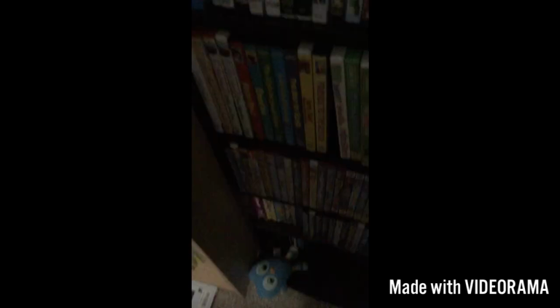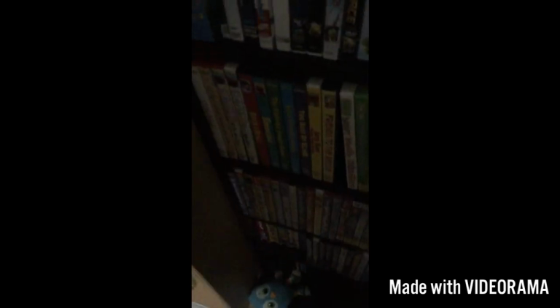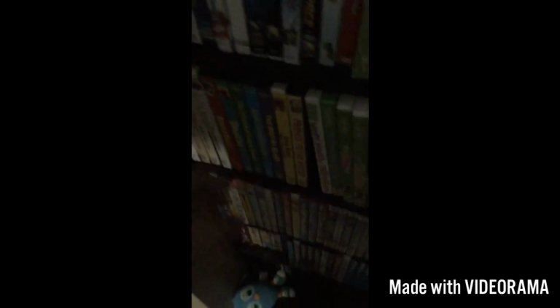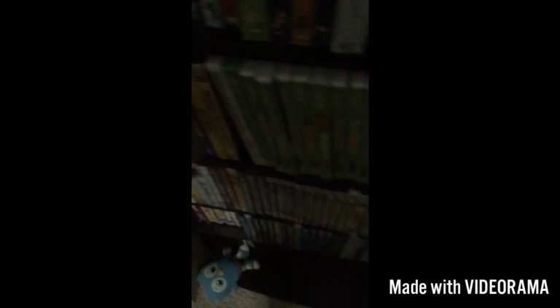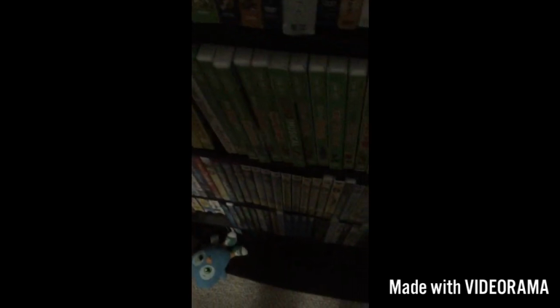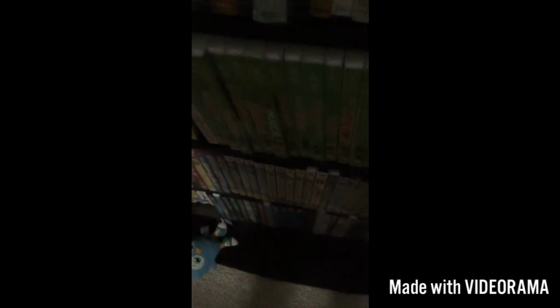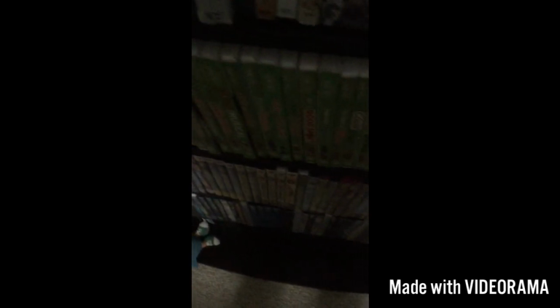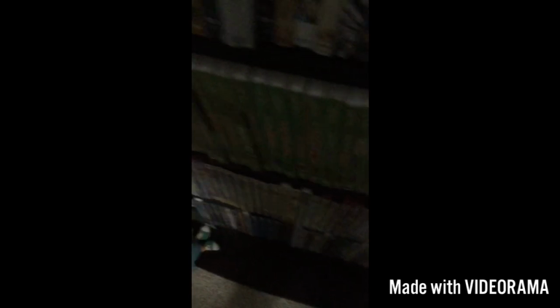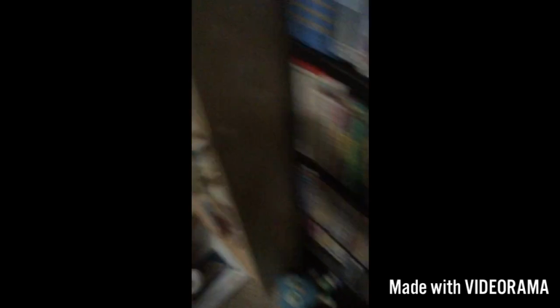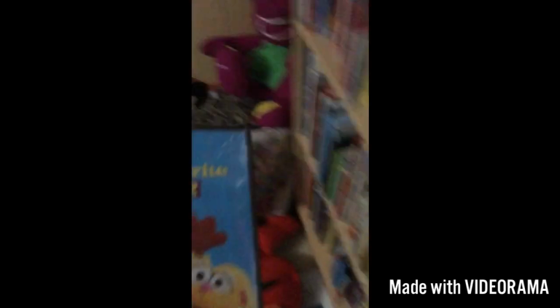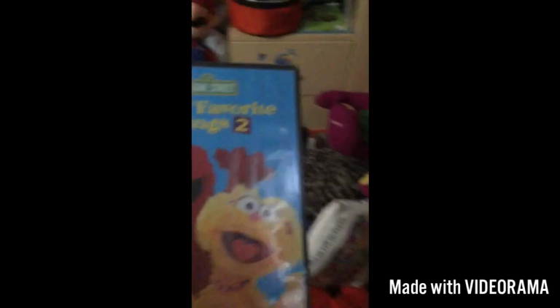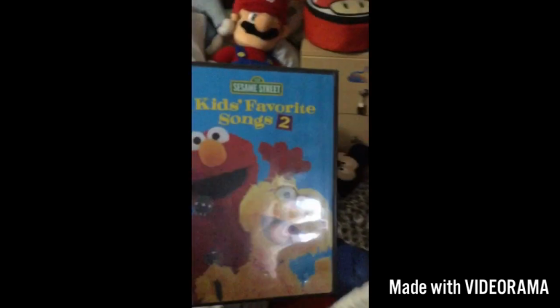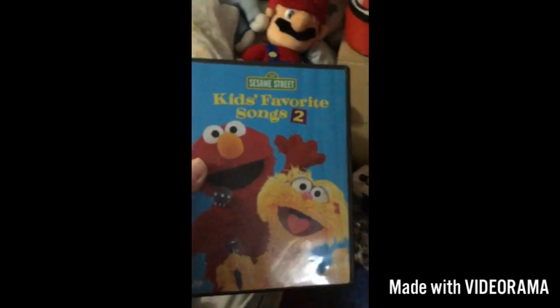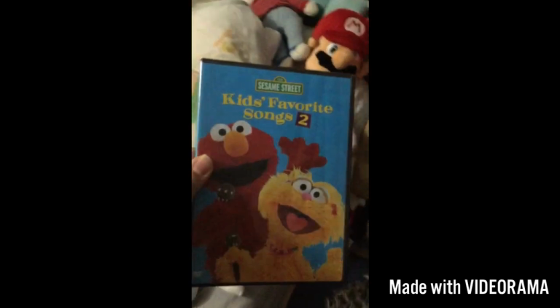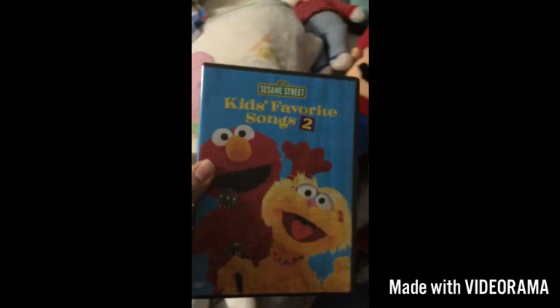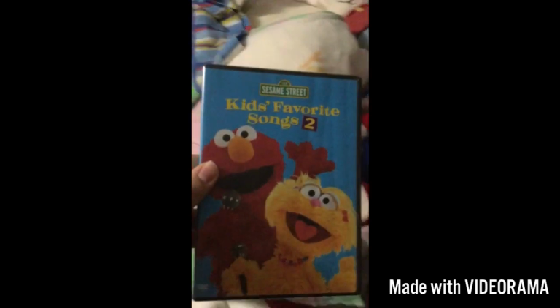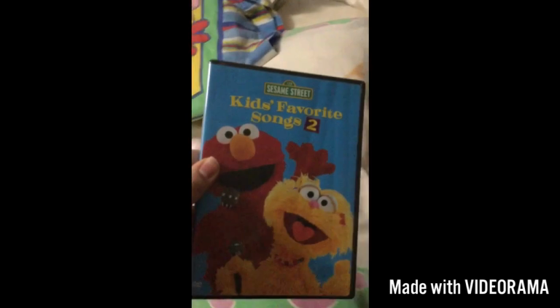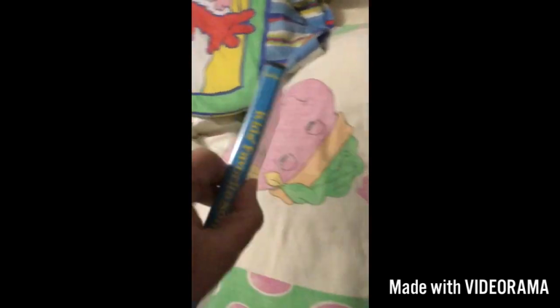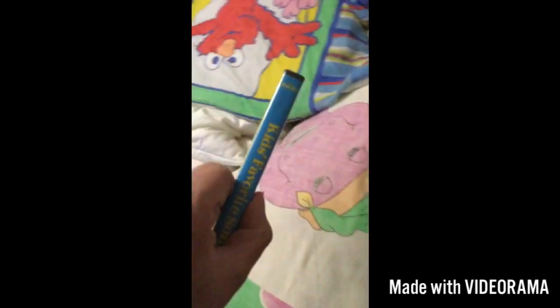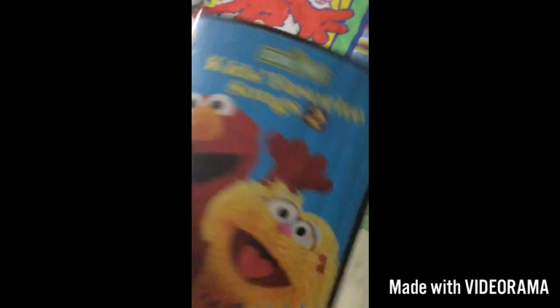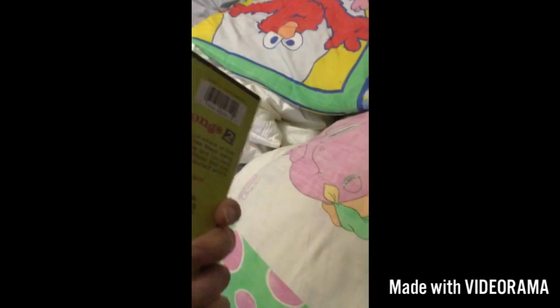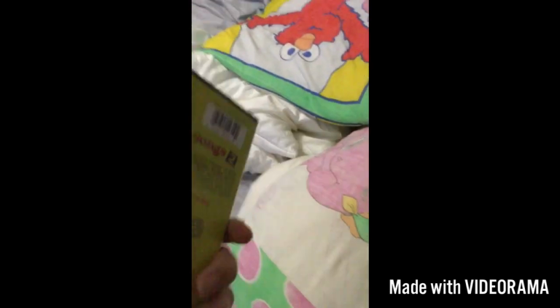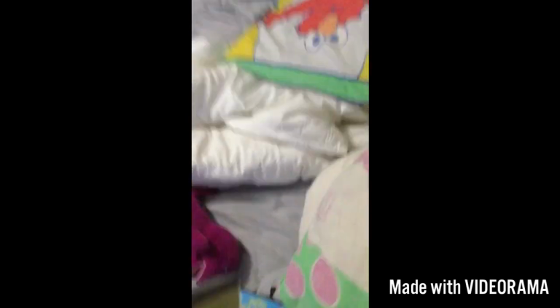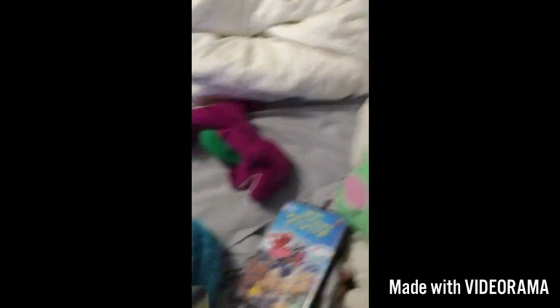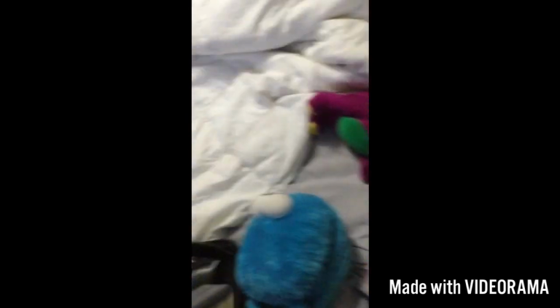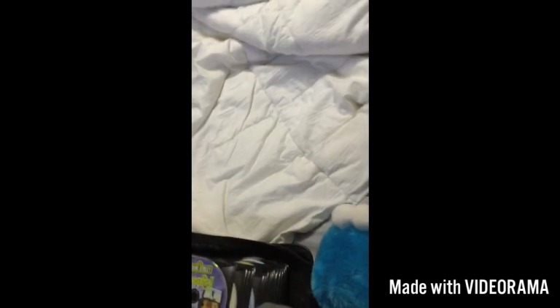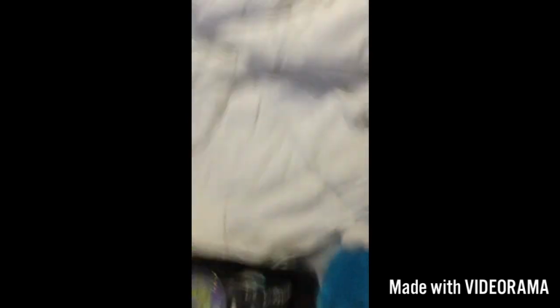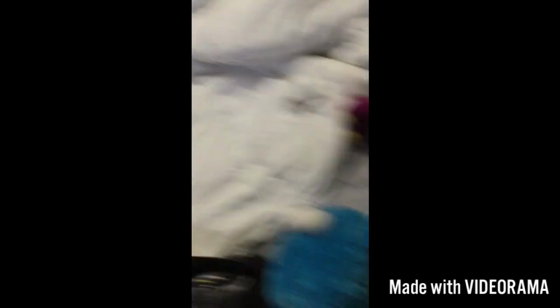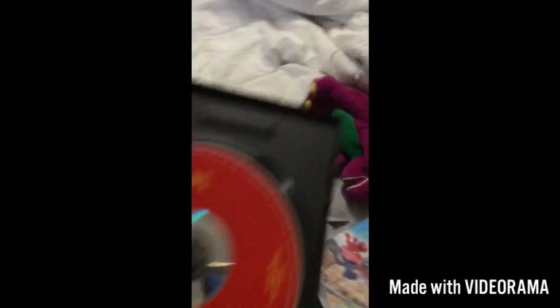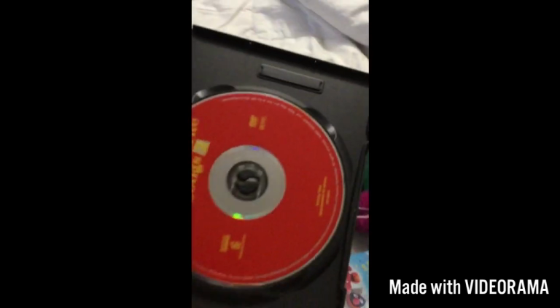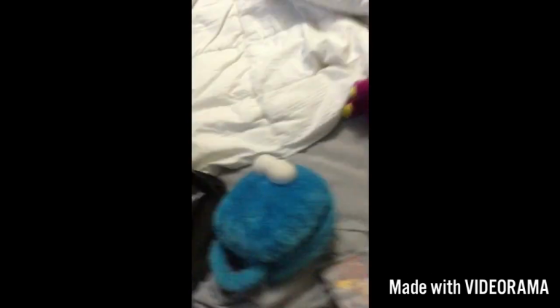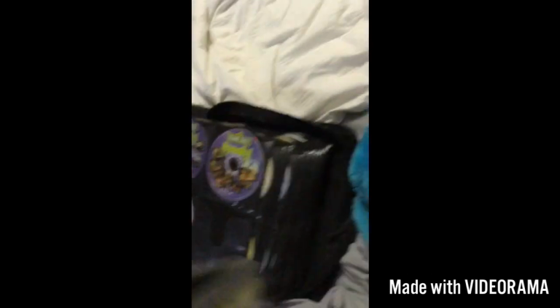Next up we have Kids Favorite Songs 2. Here we have the front, the side, and the back. And the movie.